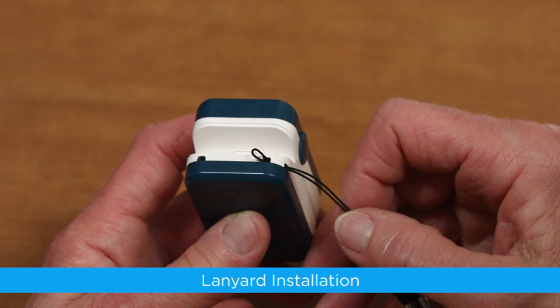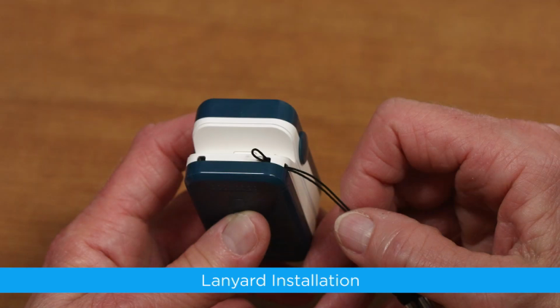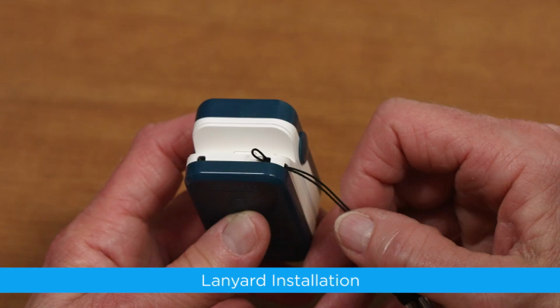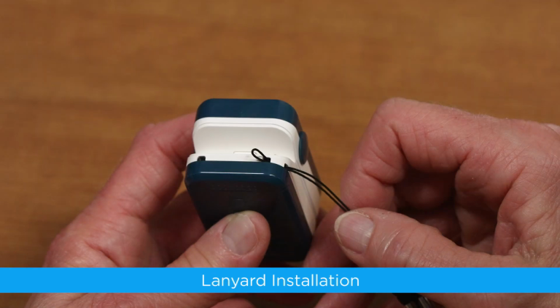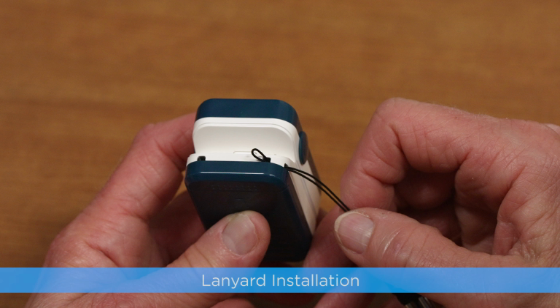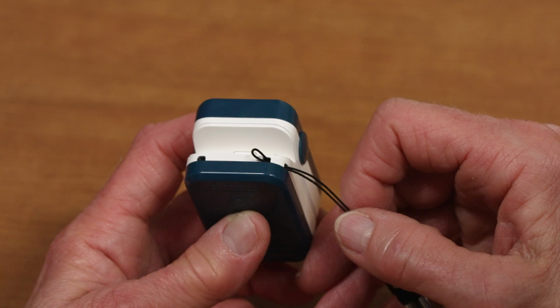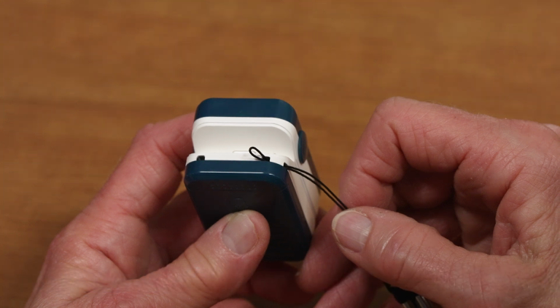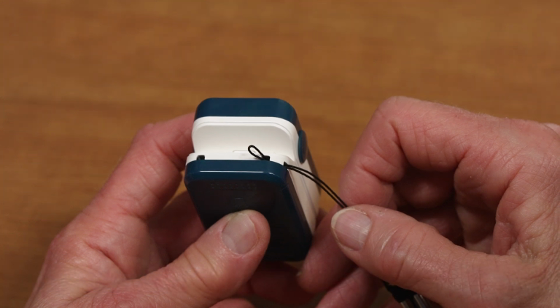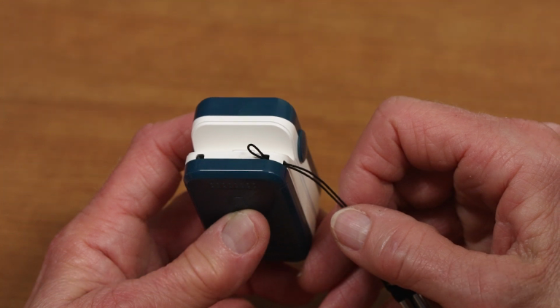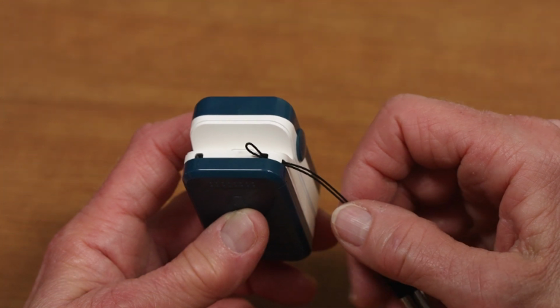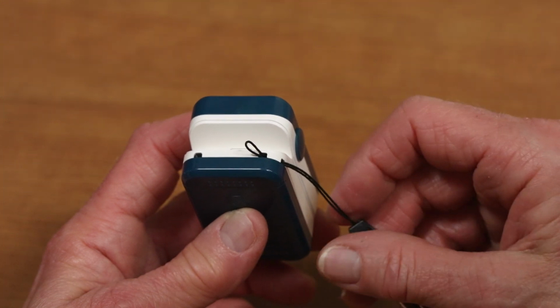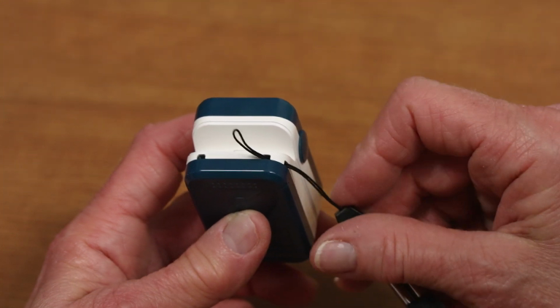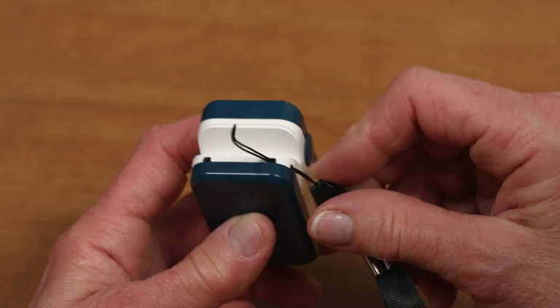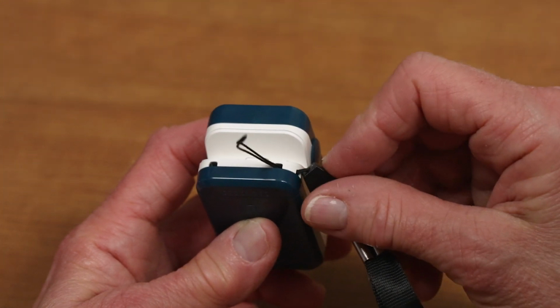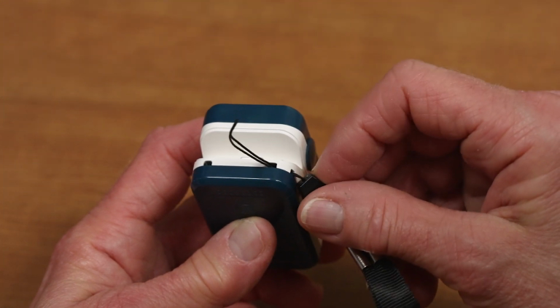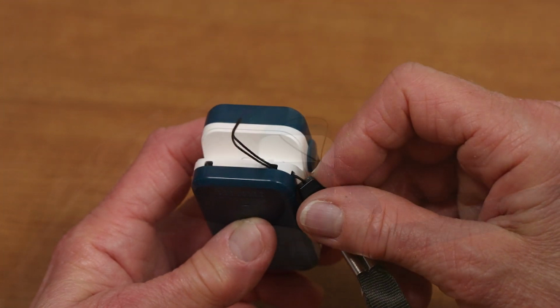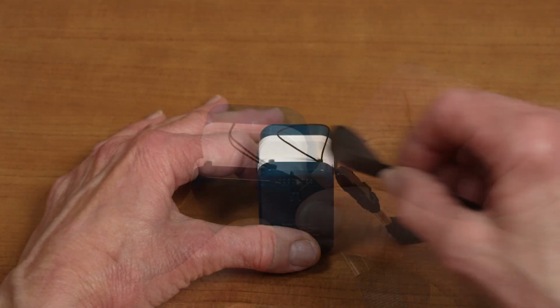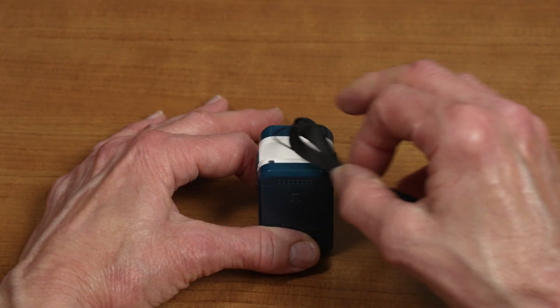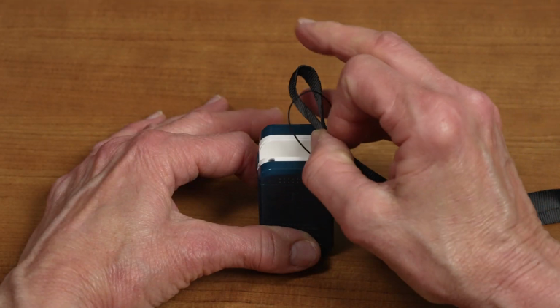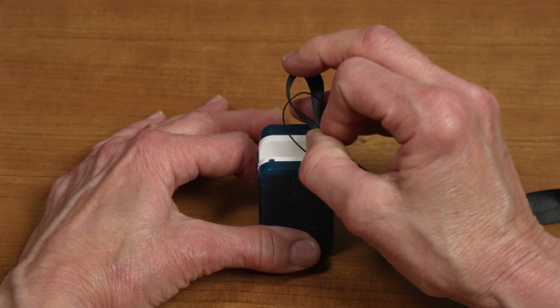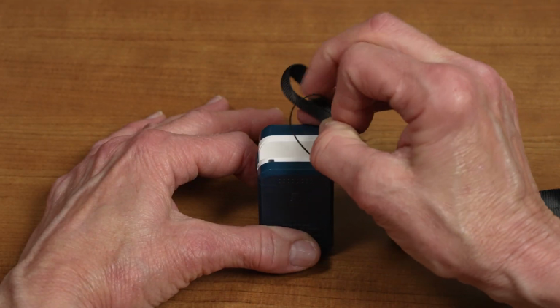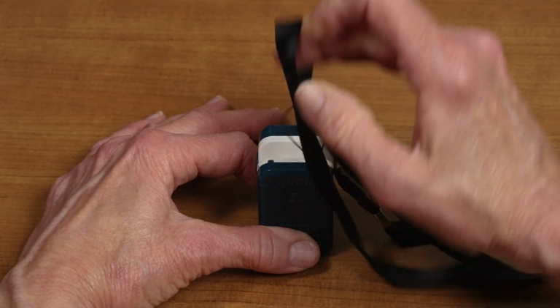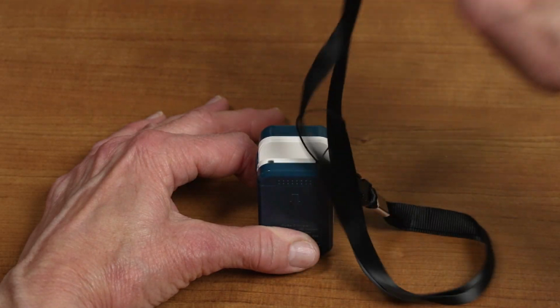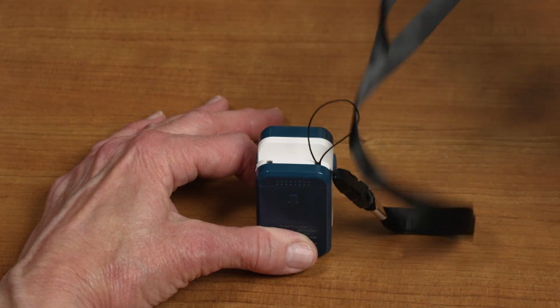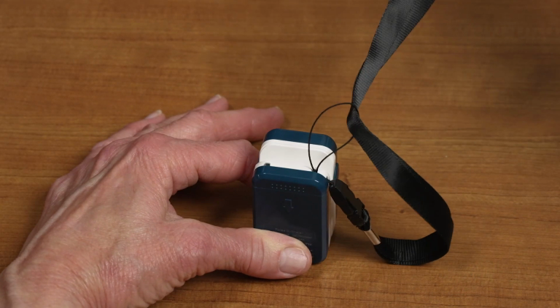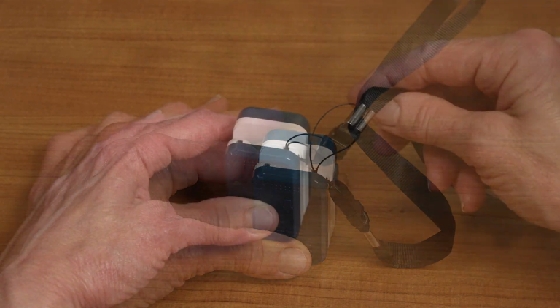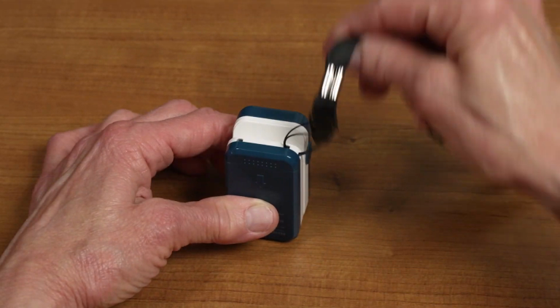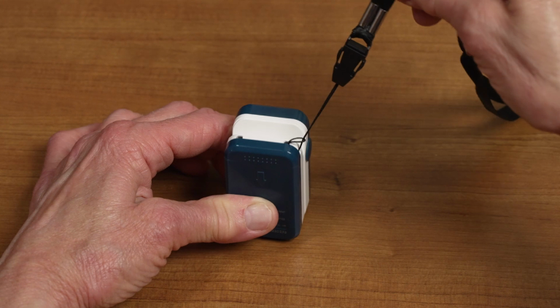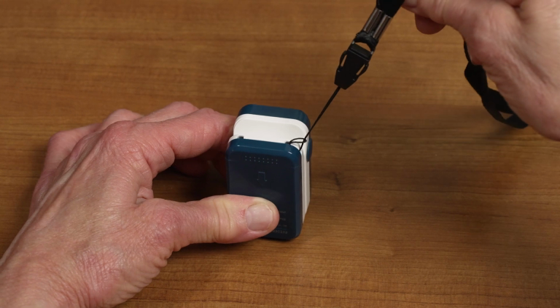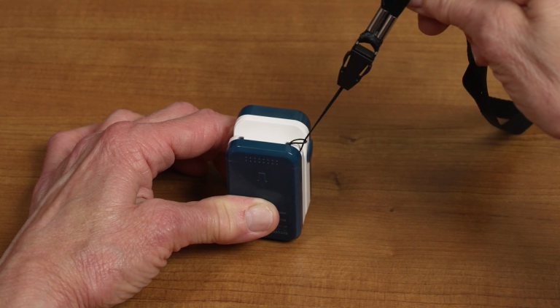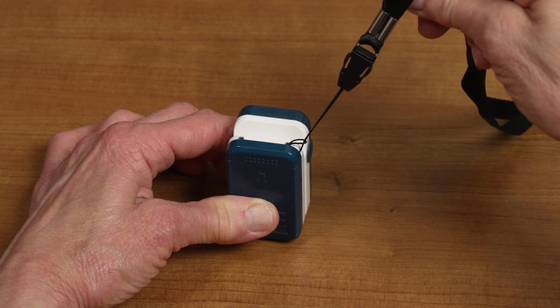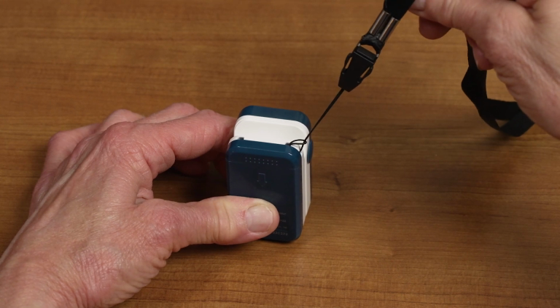Lanyard Installation. Thread the thinner end of the lanyard through the lanyard hole located on the bottom corners of the meter. Then, thread the thicker end of the lanyard through the thinner end of the lanyard. Pull the thicker end of the lanyard until it's tight.